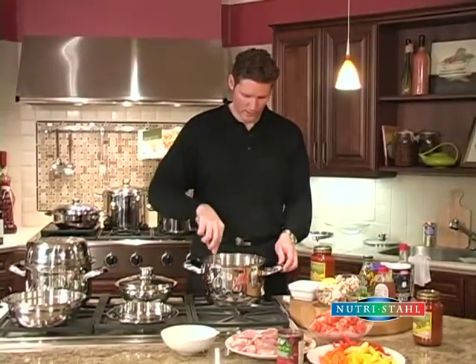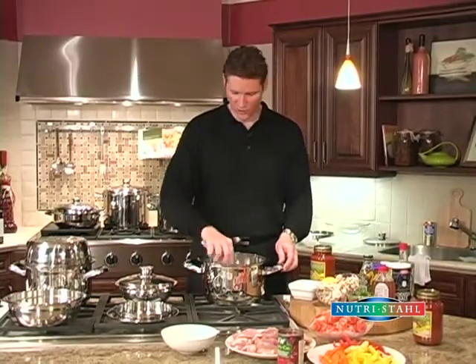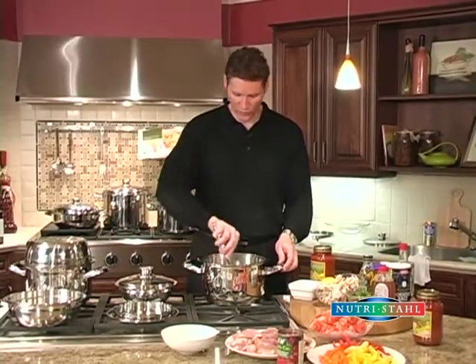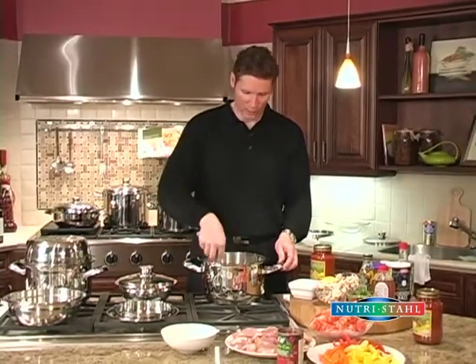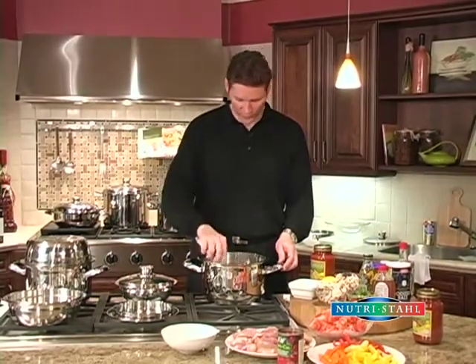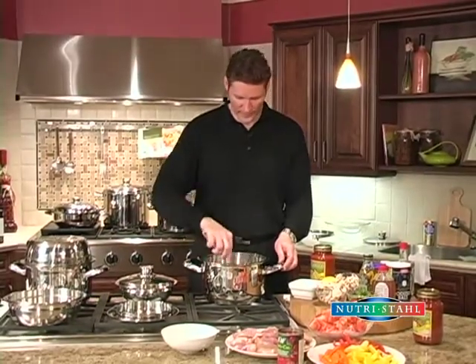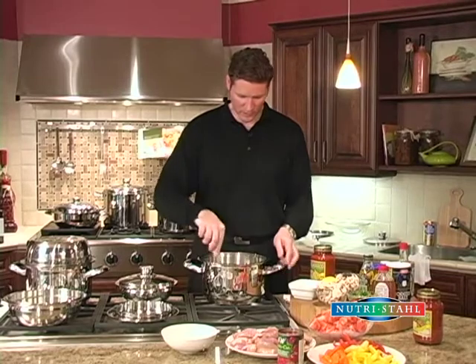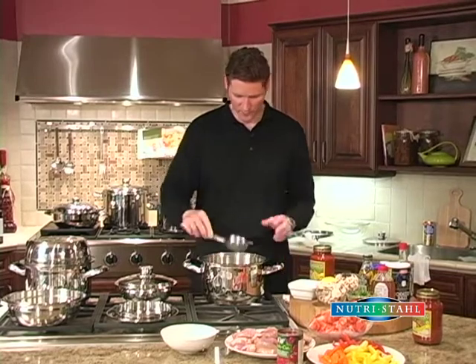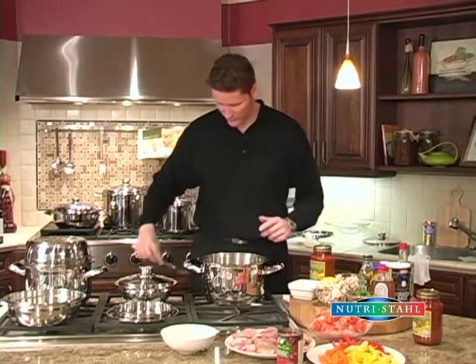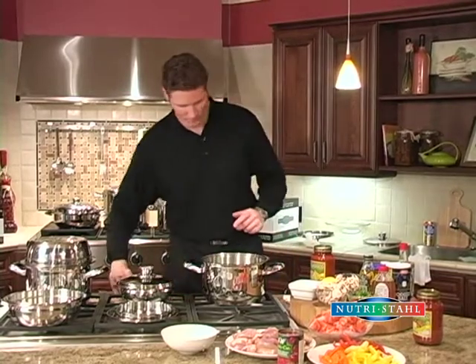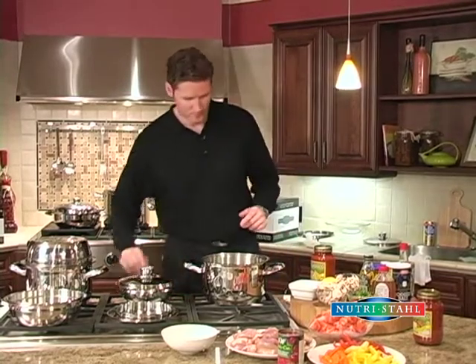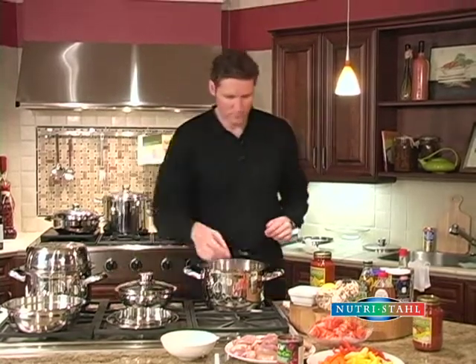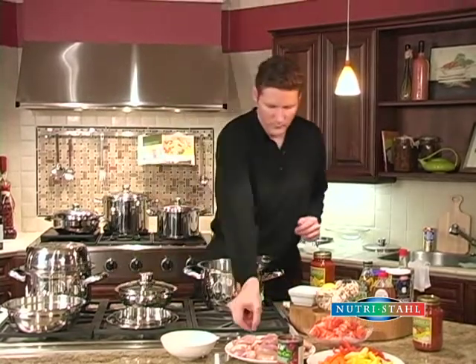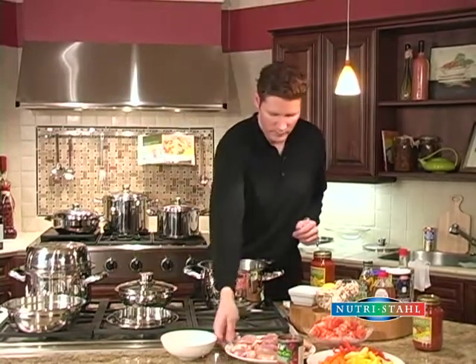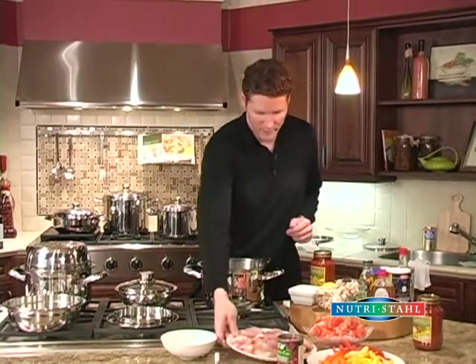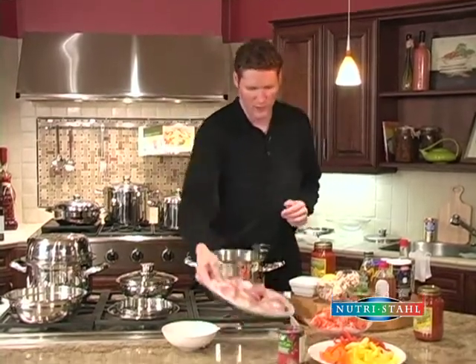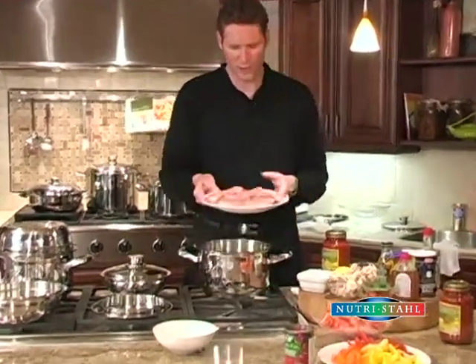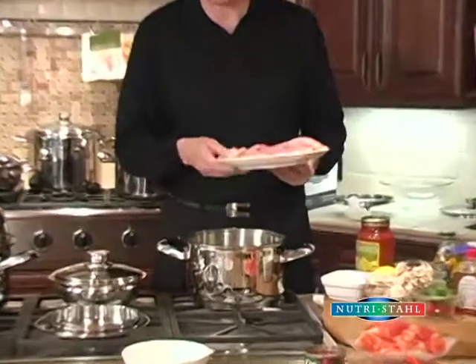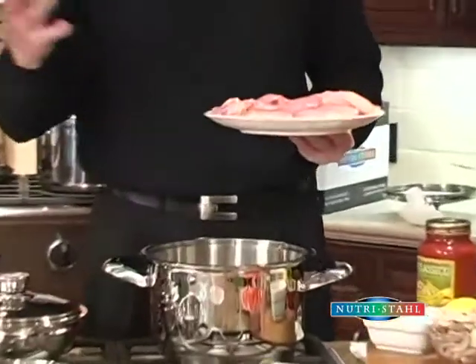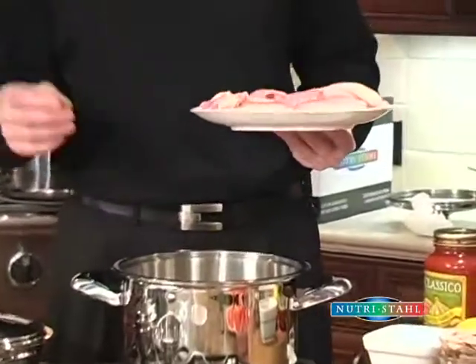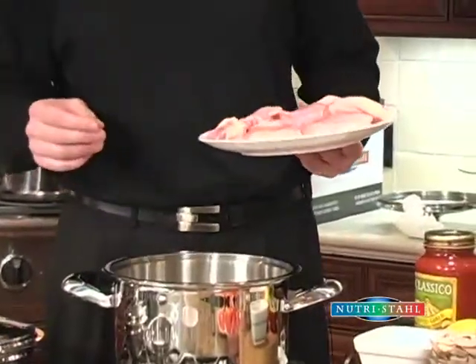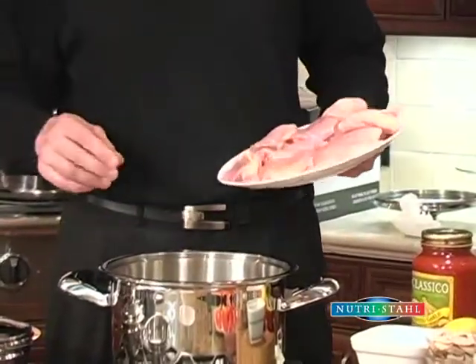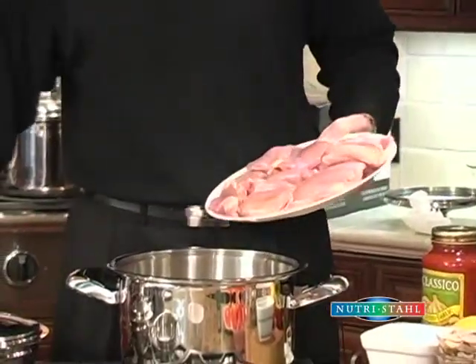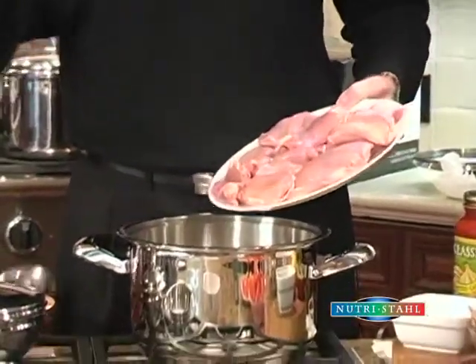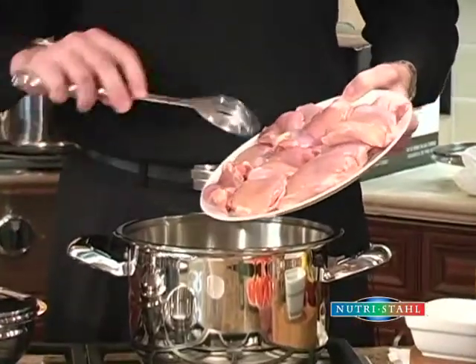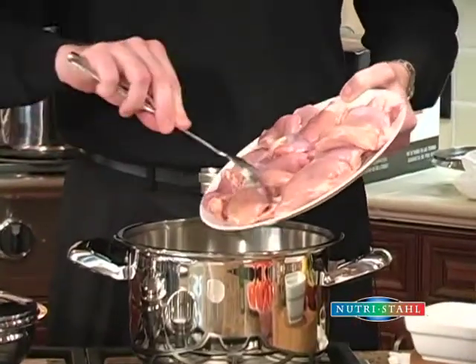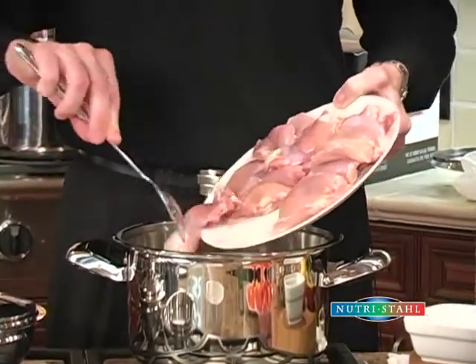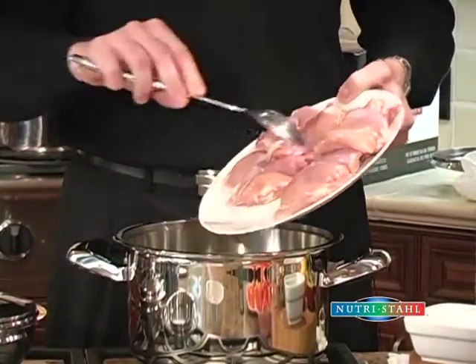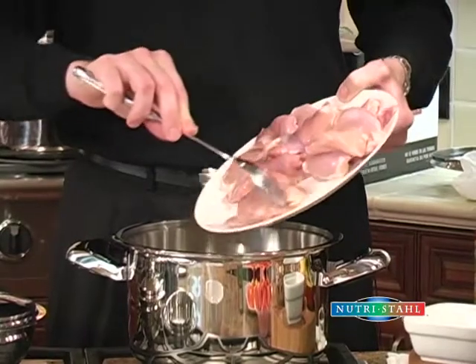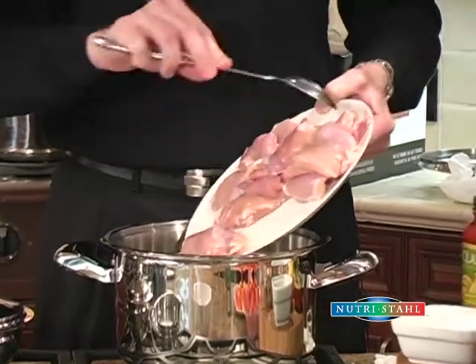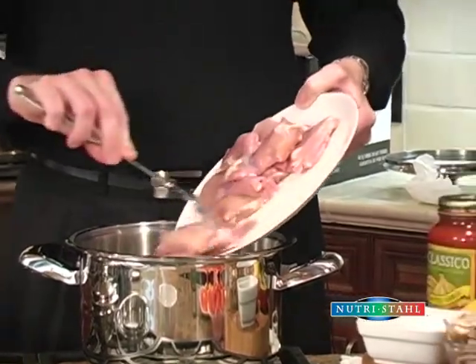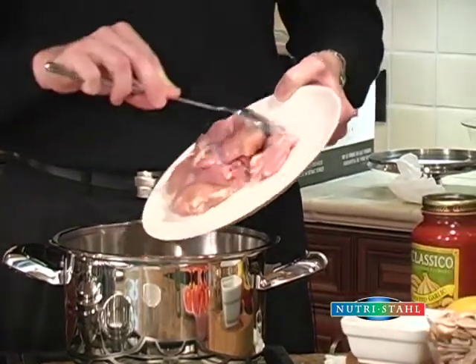This dish is really easy to do if you've got a family — it's really simple. We've got some chicken; these are chicken thighs. You can use any part of the bird, it doesn't matter, and you can use bone-in or bone-out. These are chicken thighs with the bone removed.